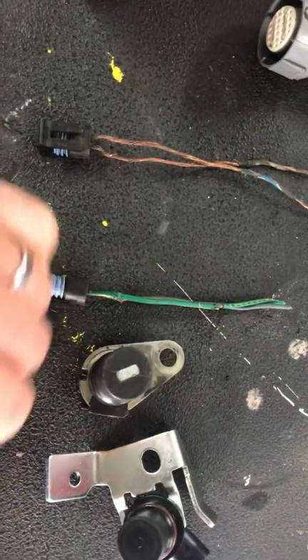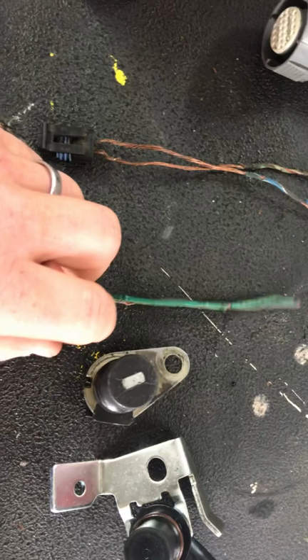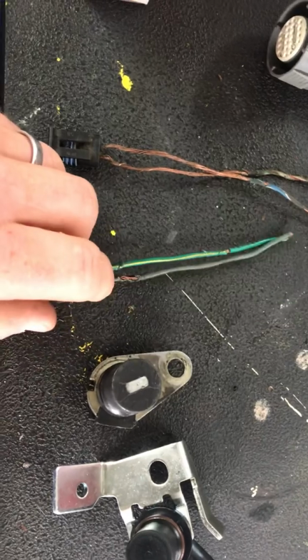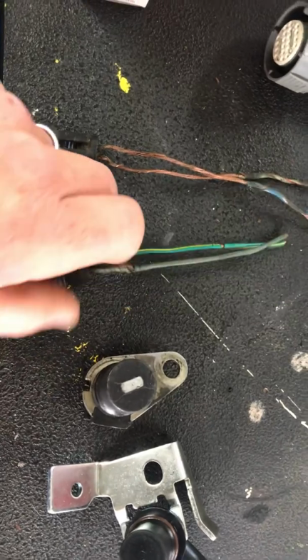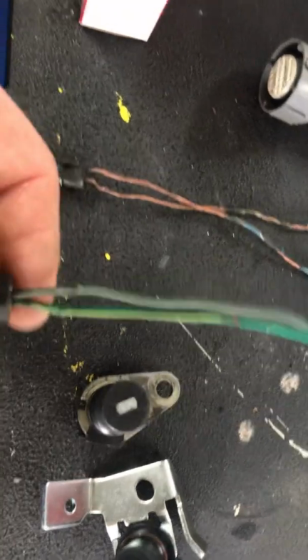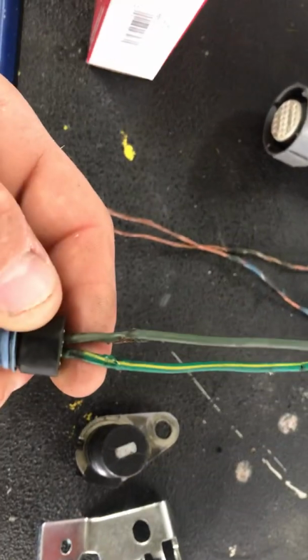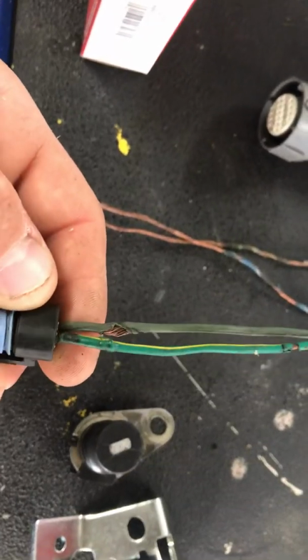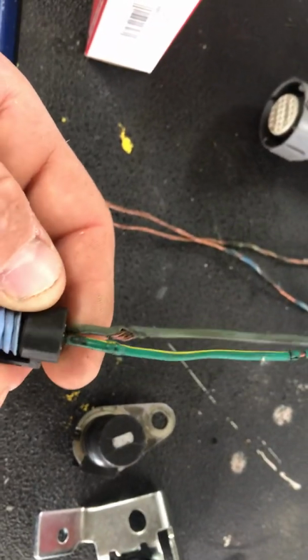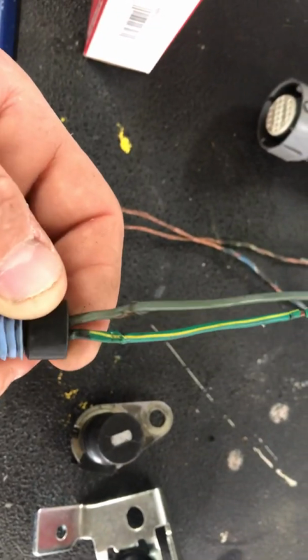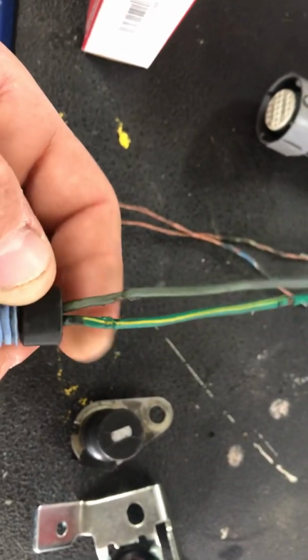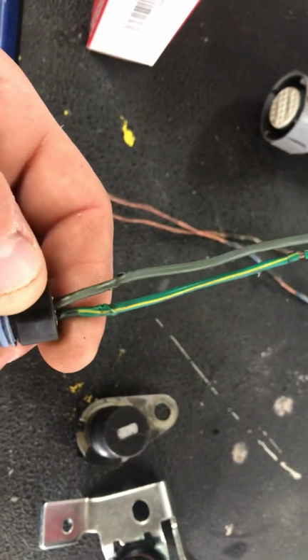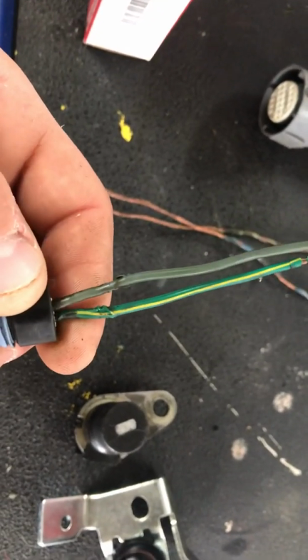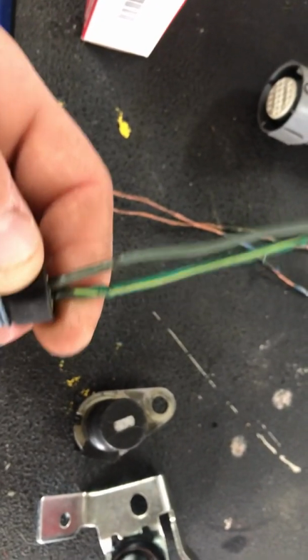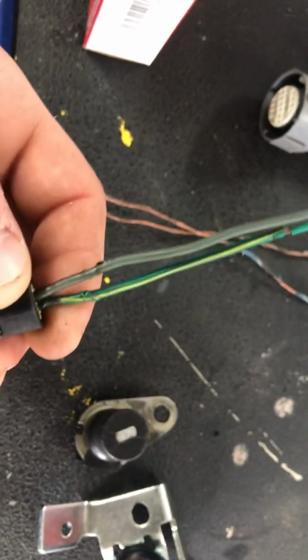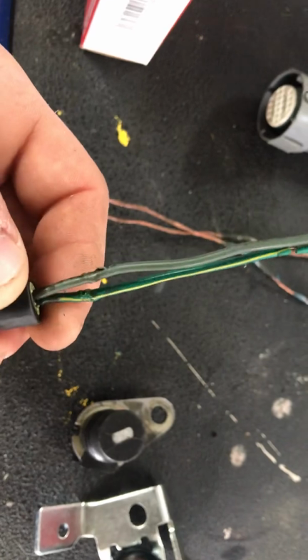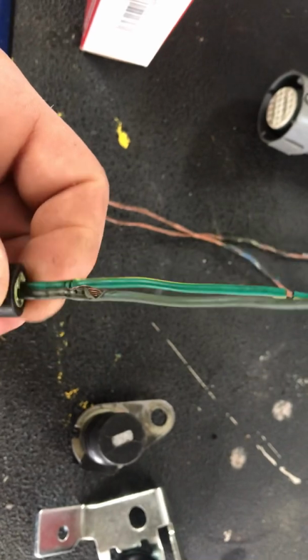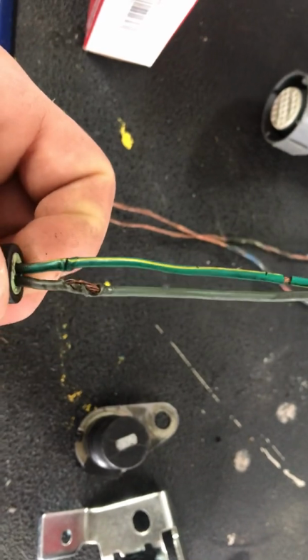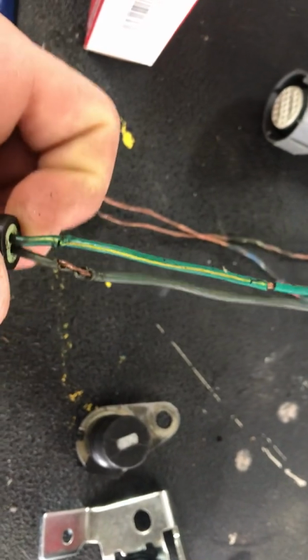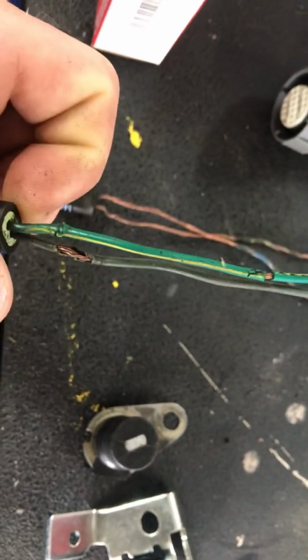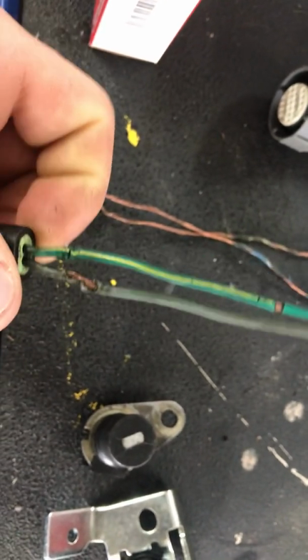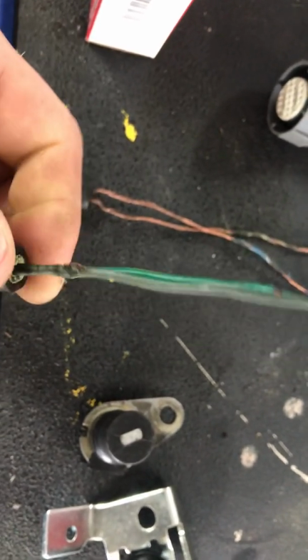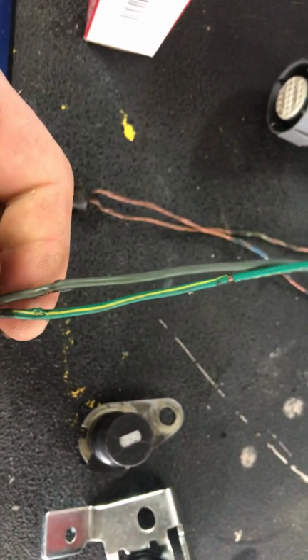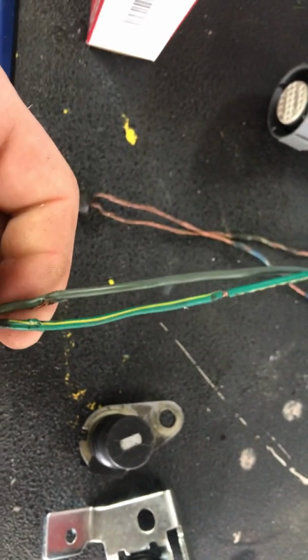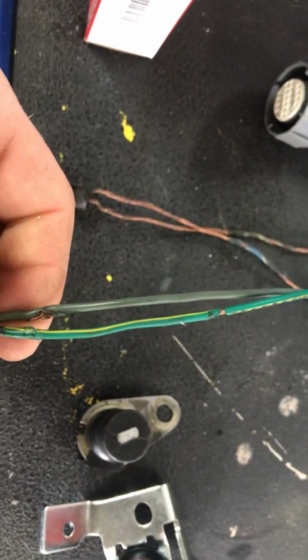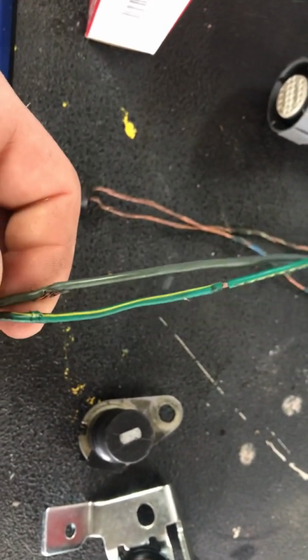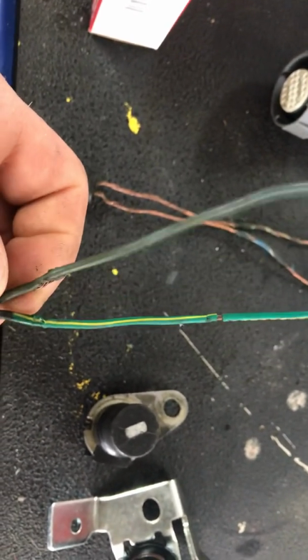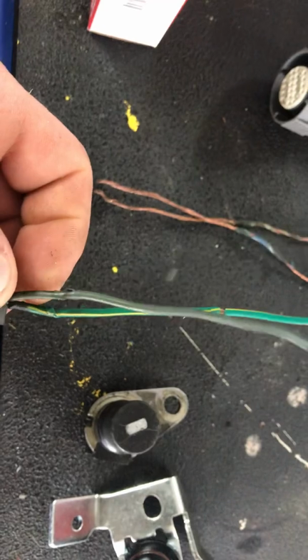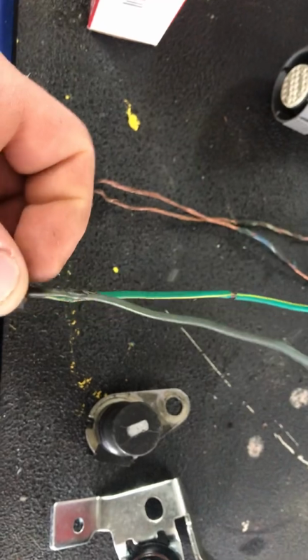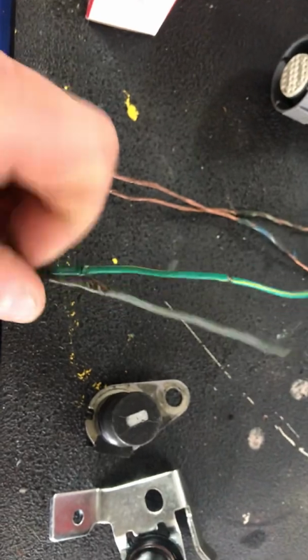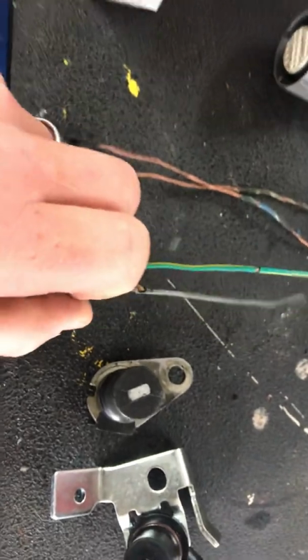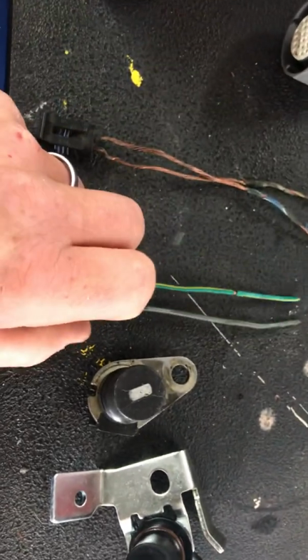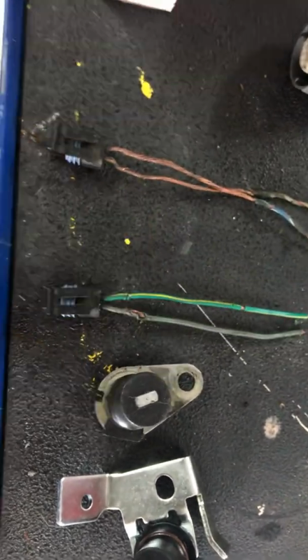Same thing with the rear one. The rear one has a dark green with a yellow trace, and then the other one looks like a kind of a bluish-green color. That goes to the rear sensor.